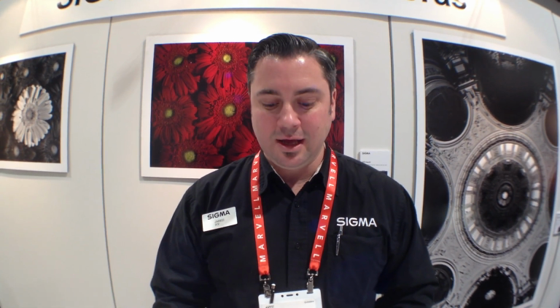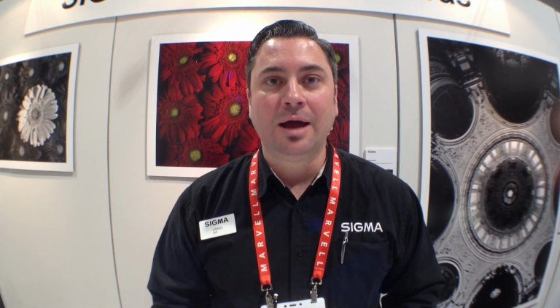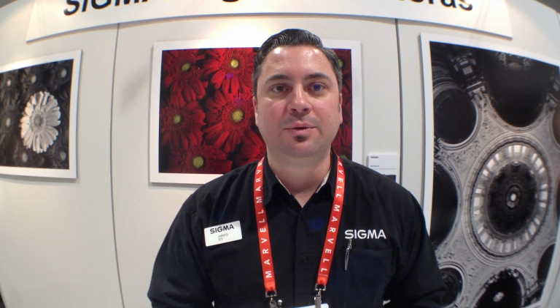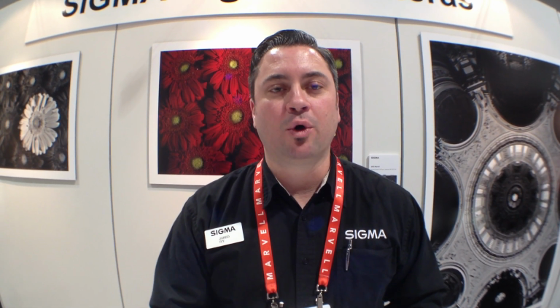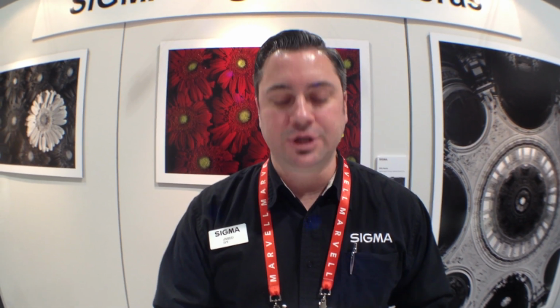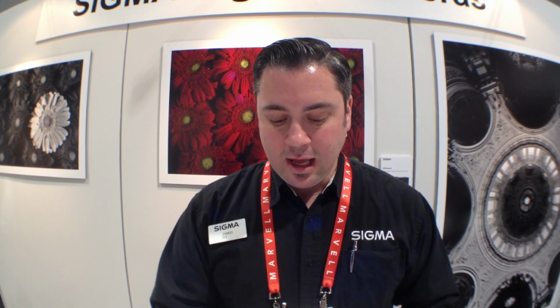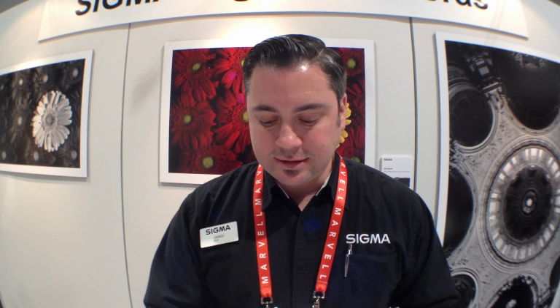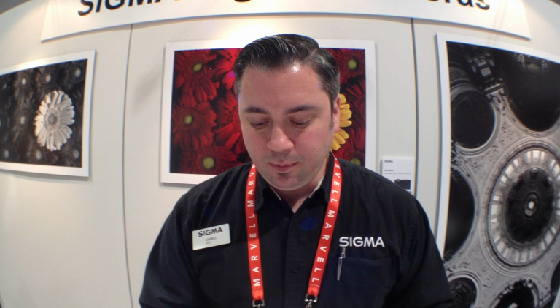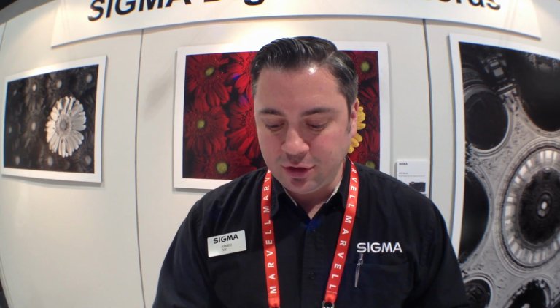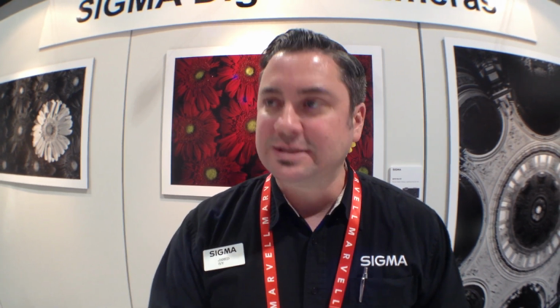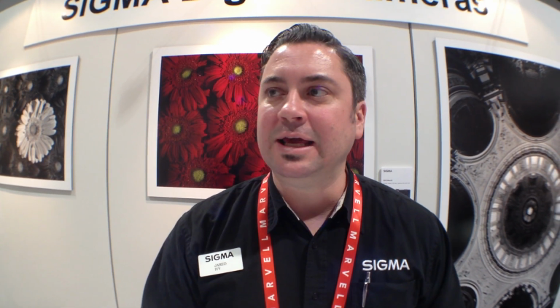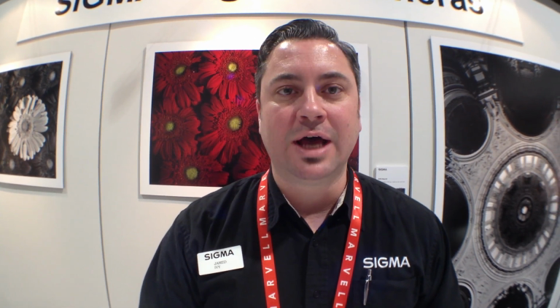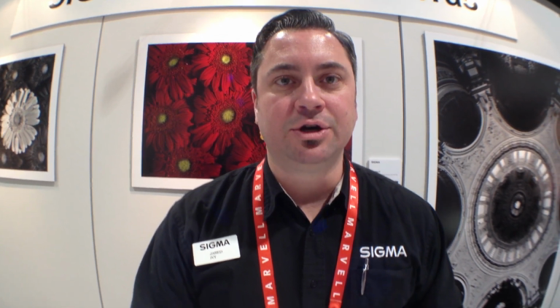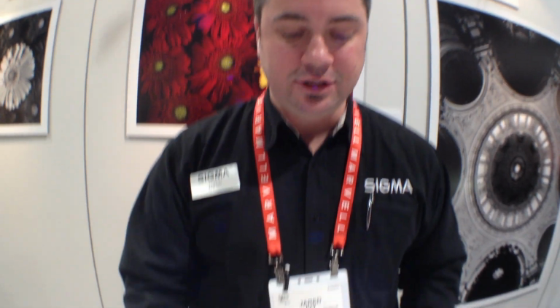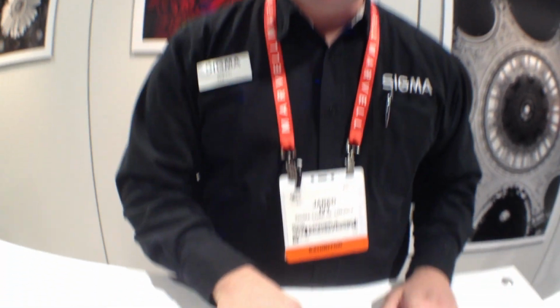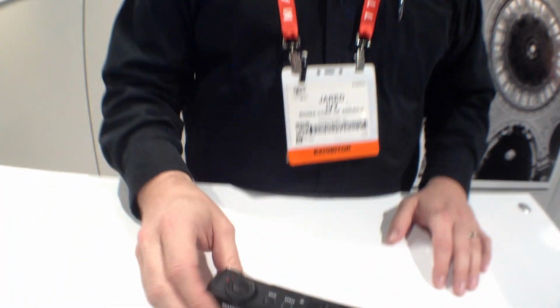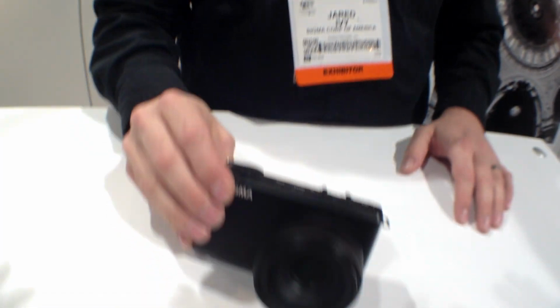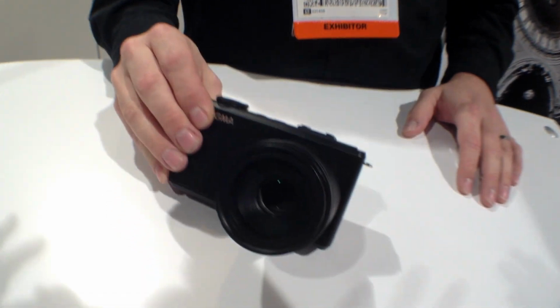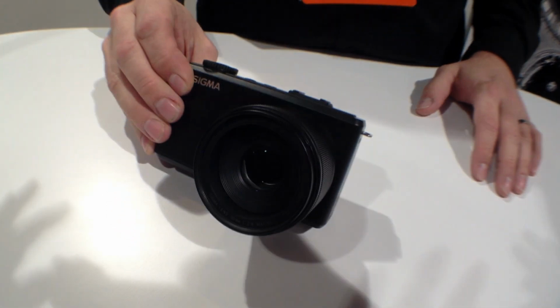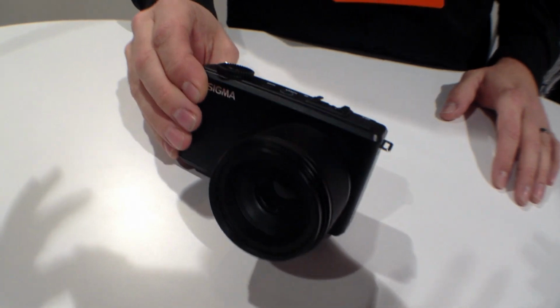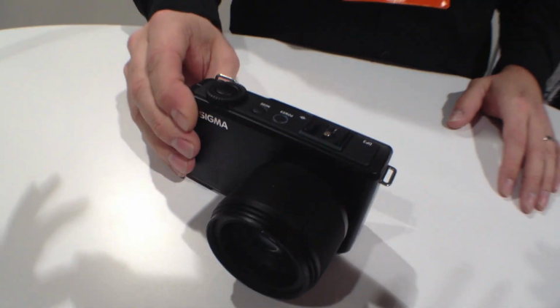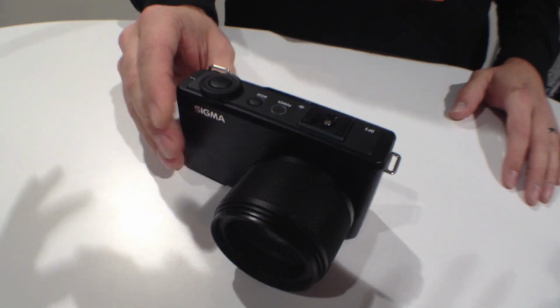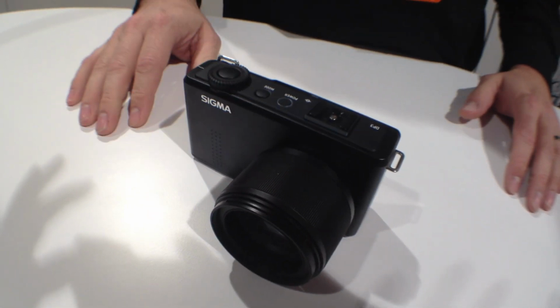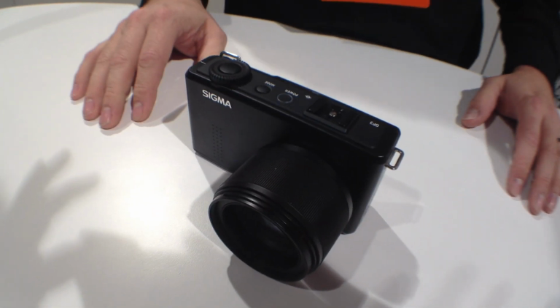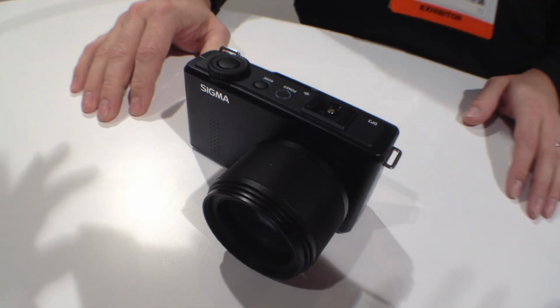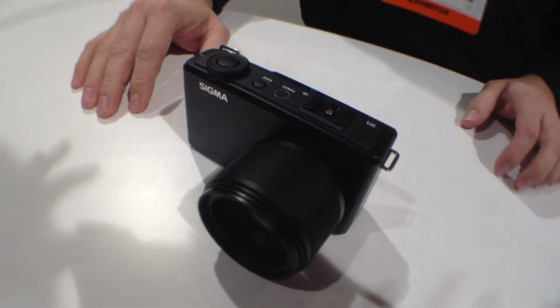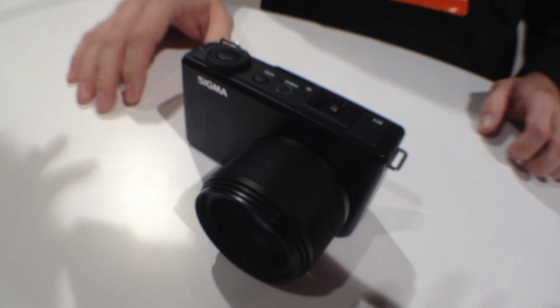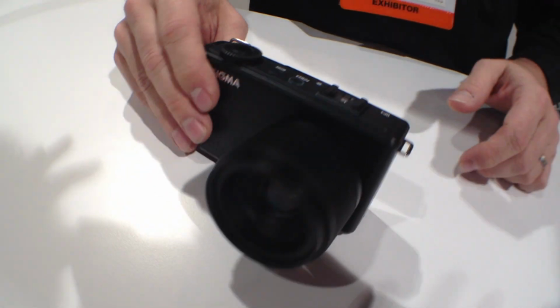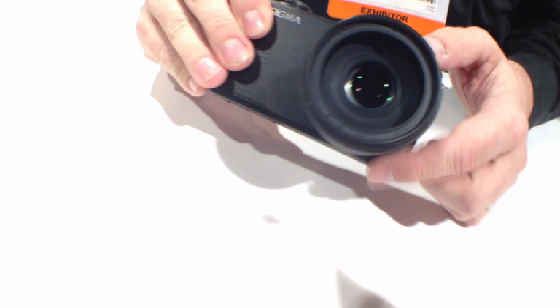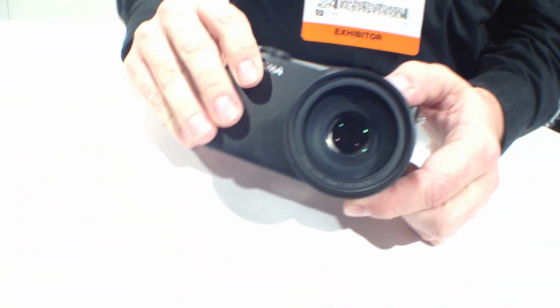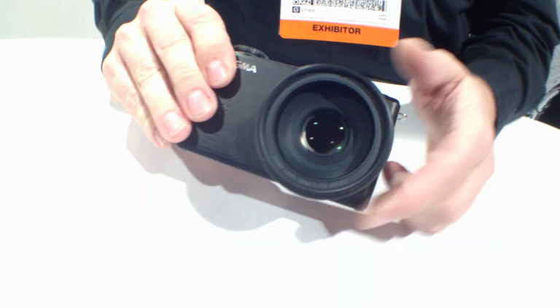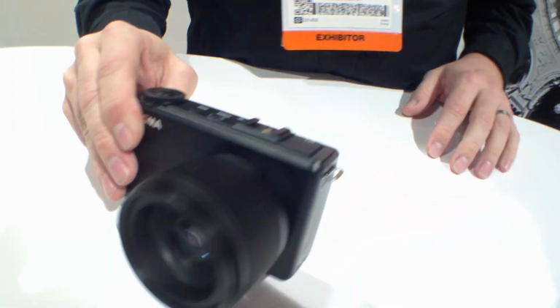Hi, I'm Jared from the Sigma Corporation. Here we have a new release at CES 2013 this year, which is our DP3 camera. This camera features our 46 megapixel Foveon sensor with a fixed 50mm 2.8 lens.